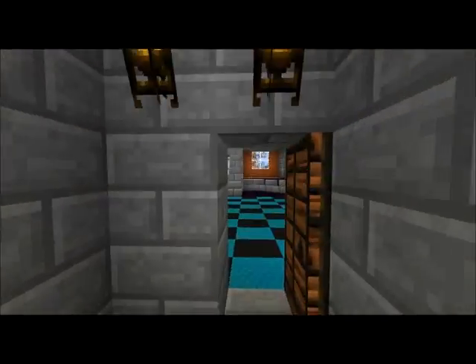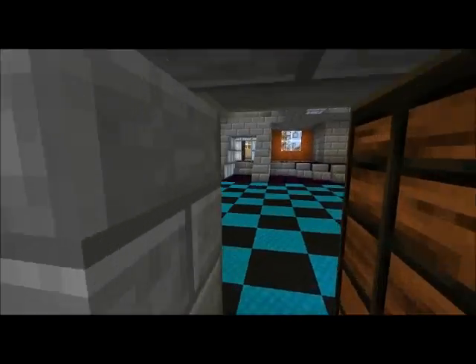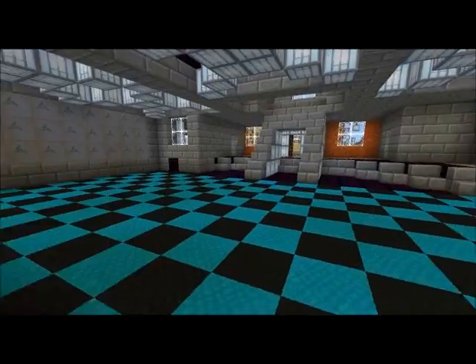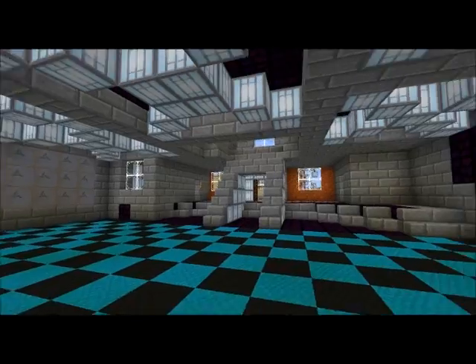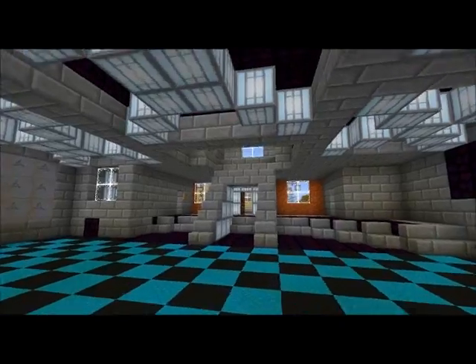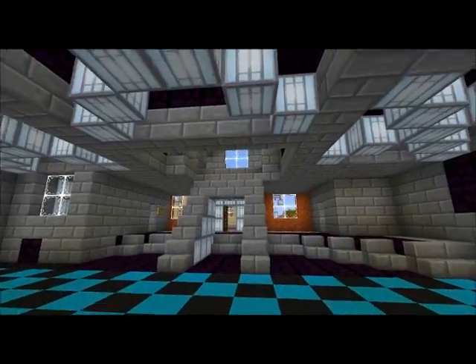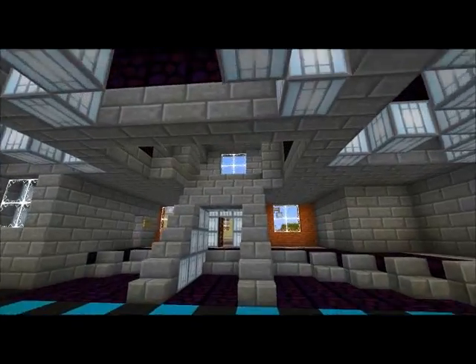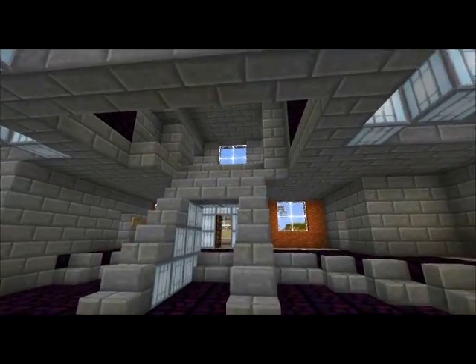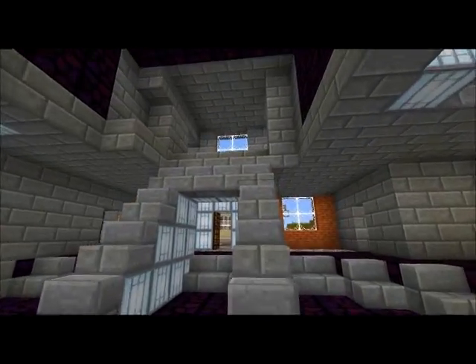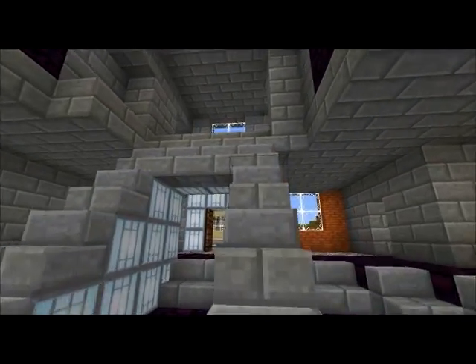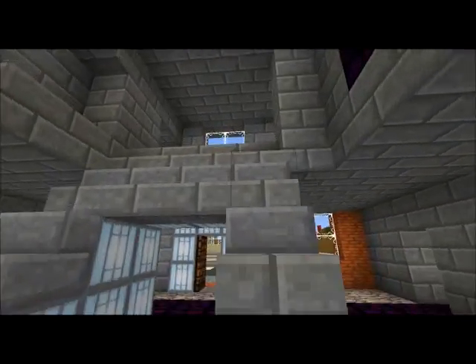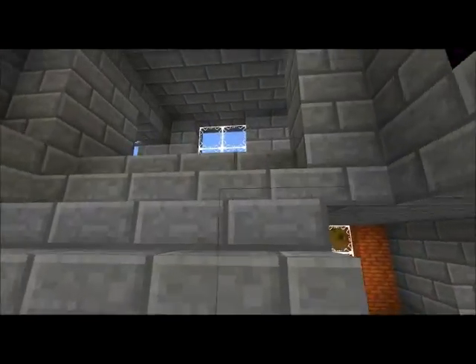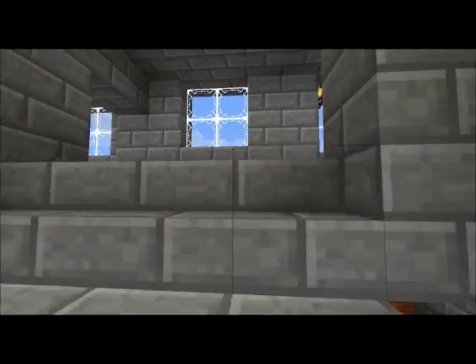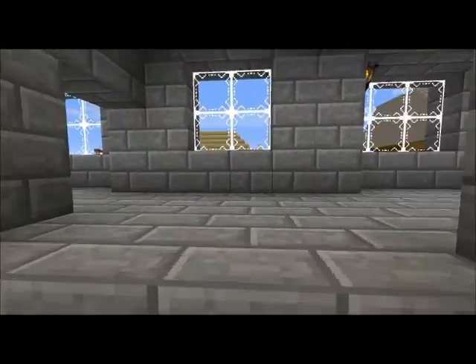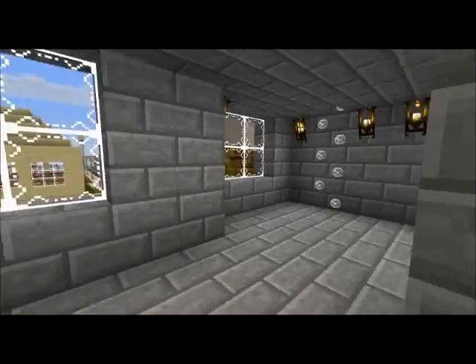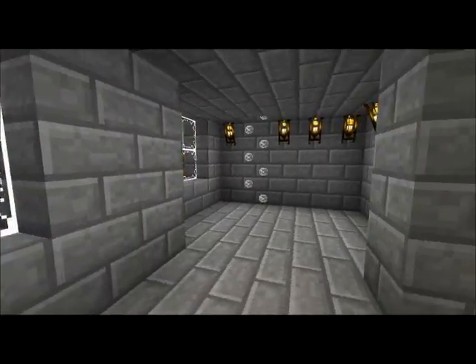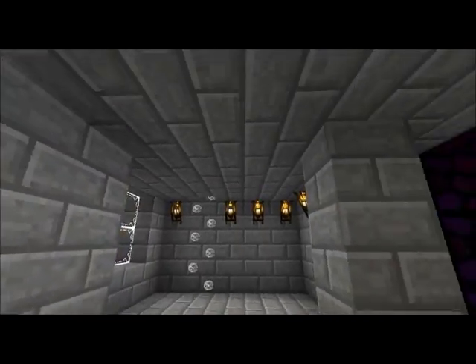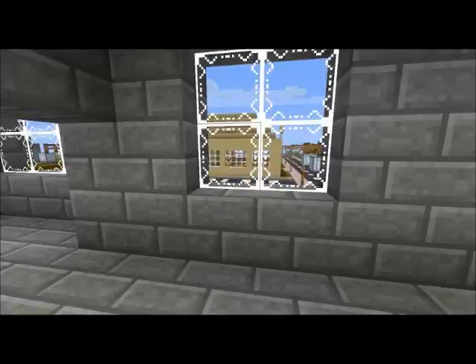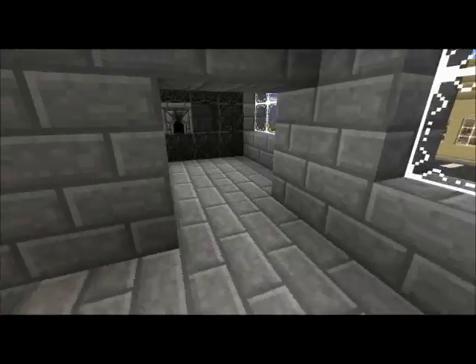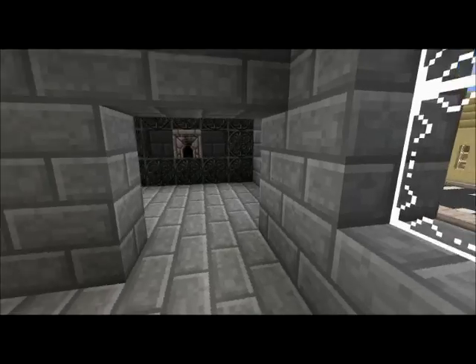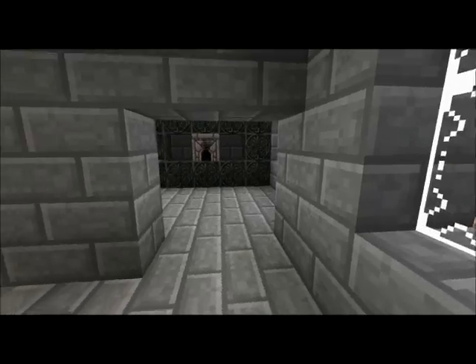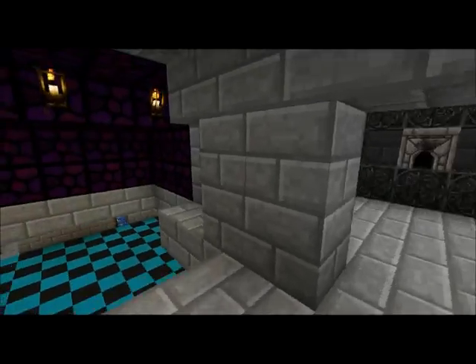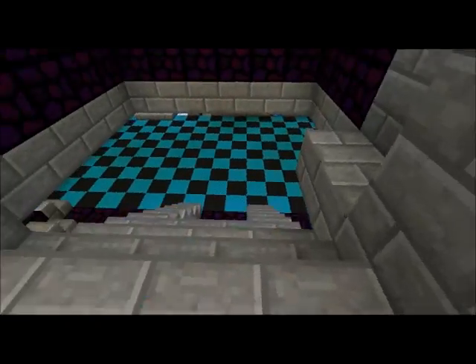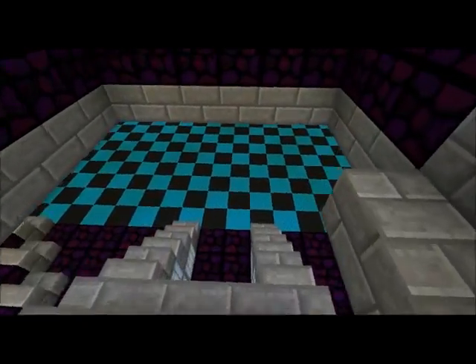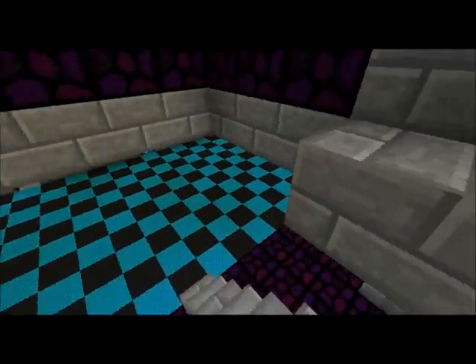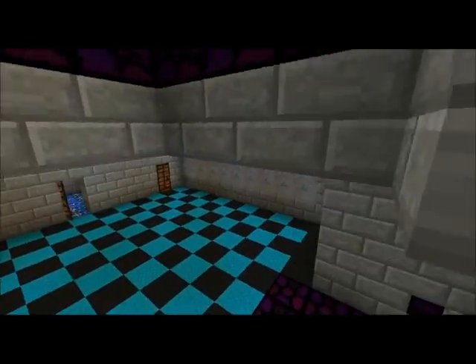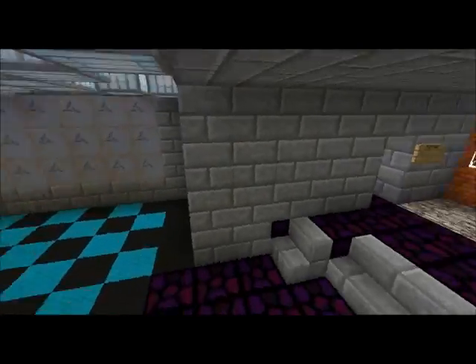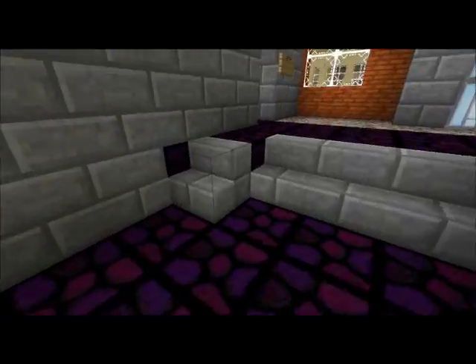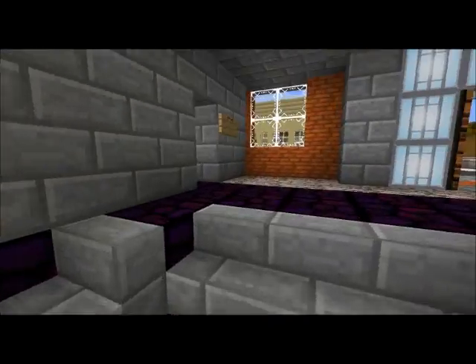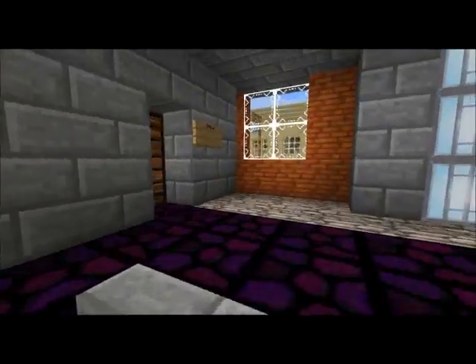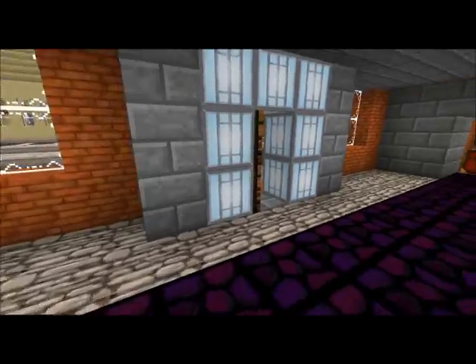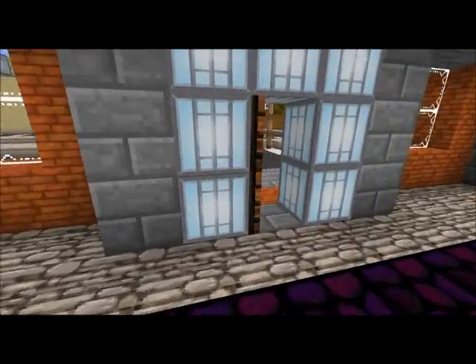Back up top, and there's more stuff. You can go up top here — there's ladders all the way up to the top. There's an office, things like that.